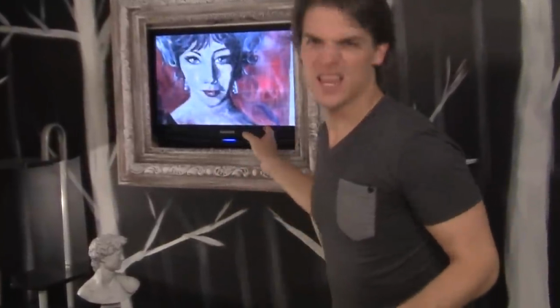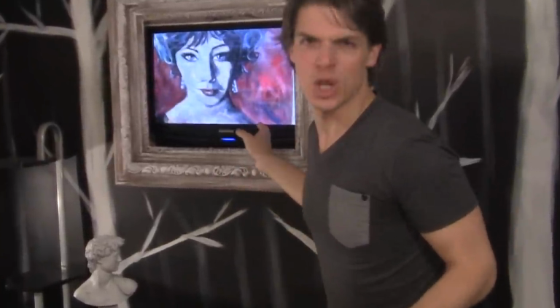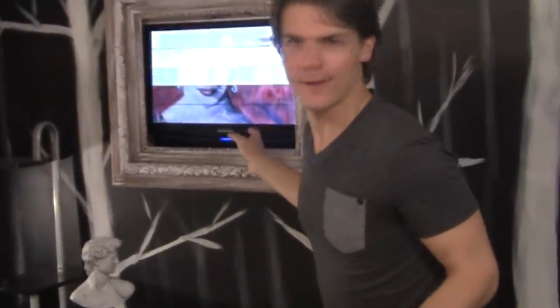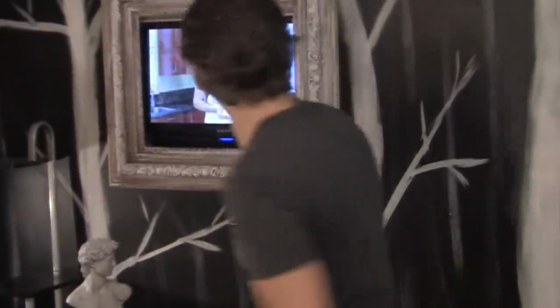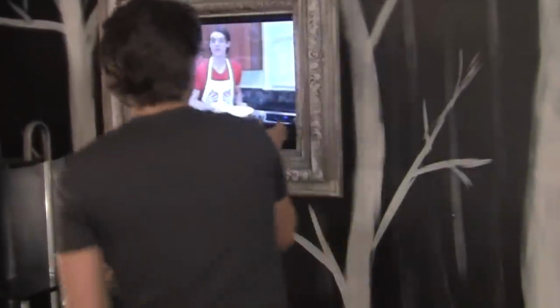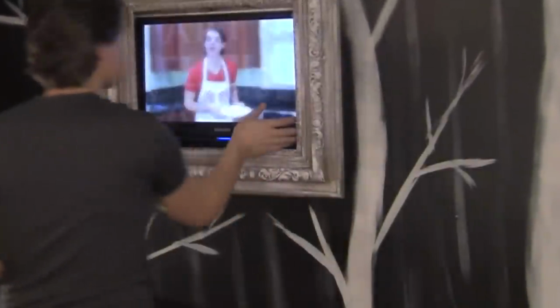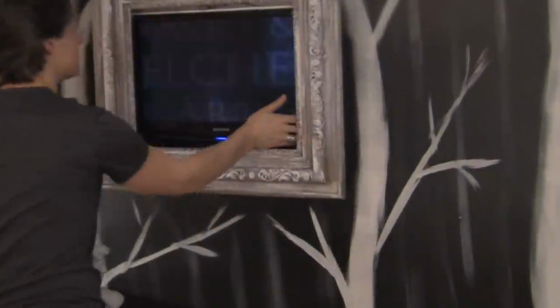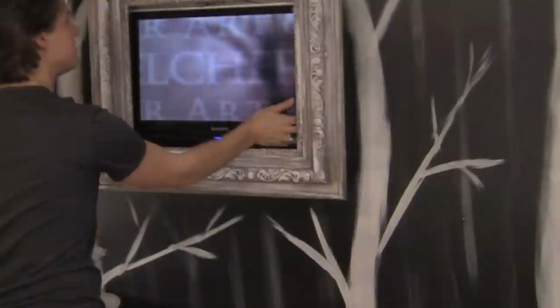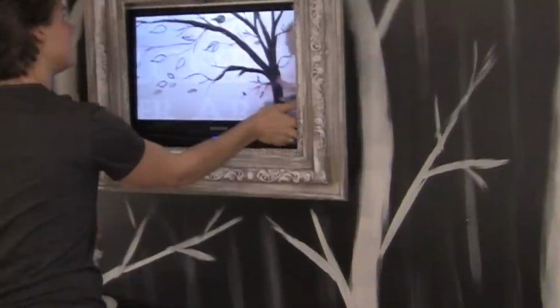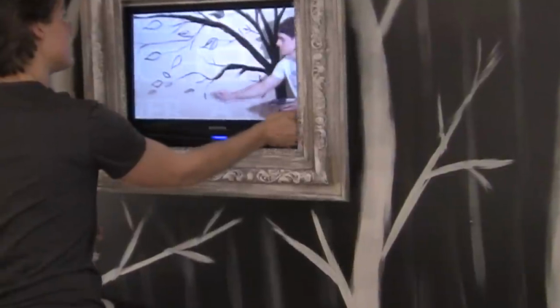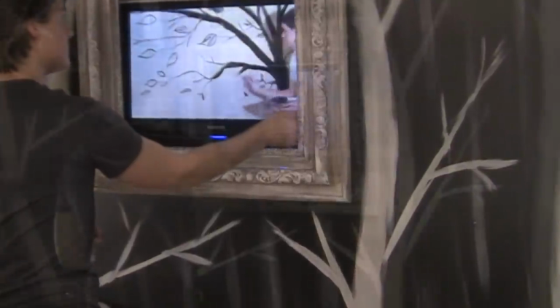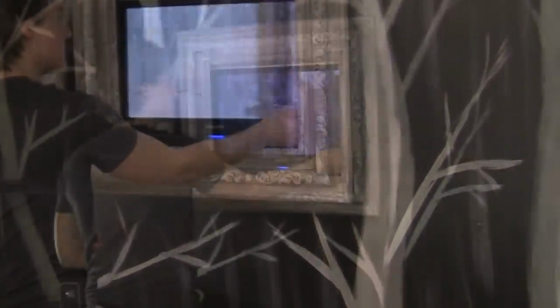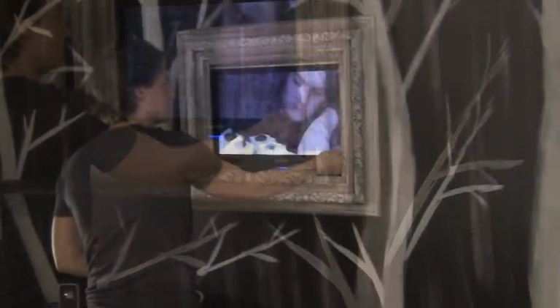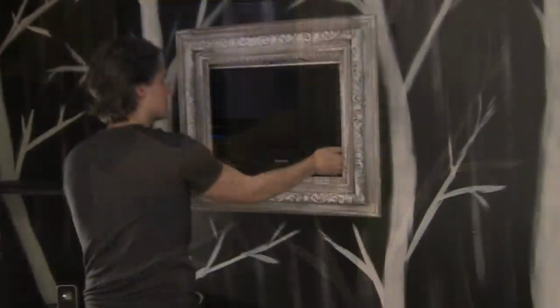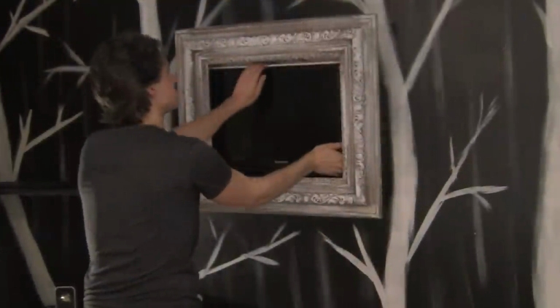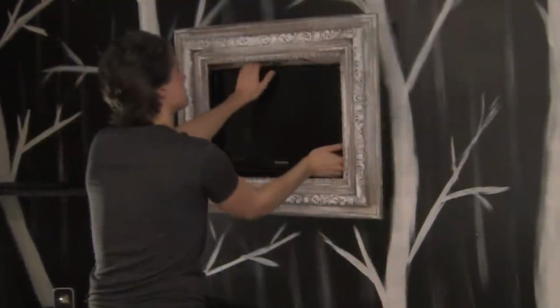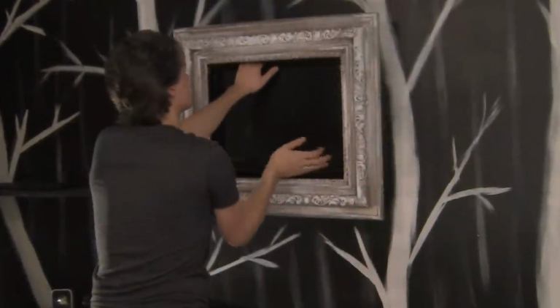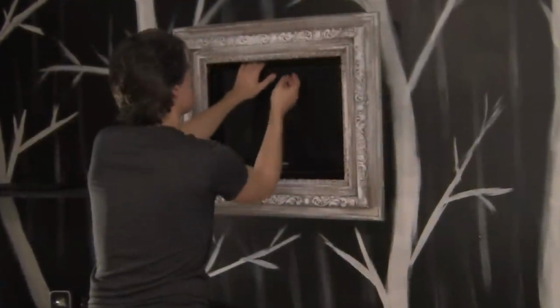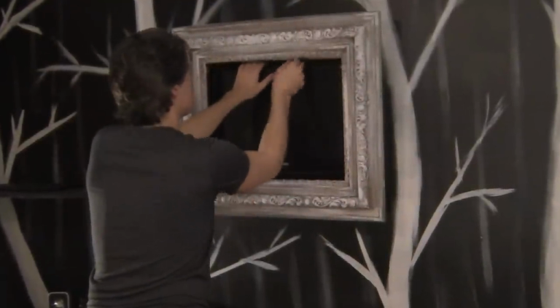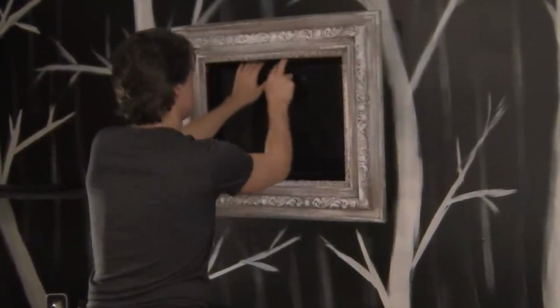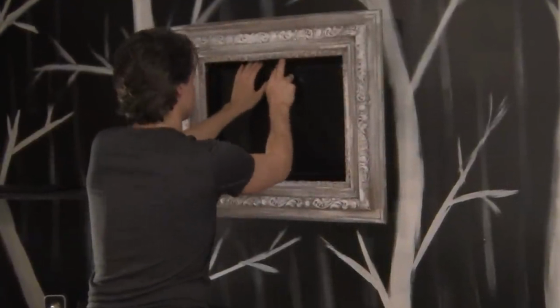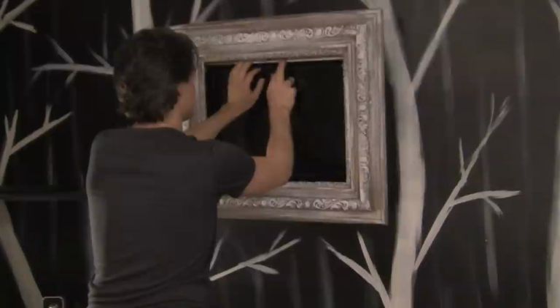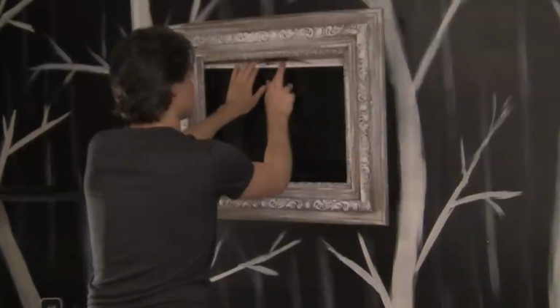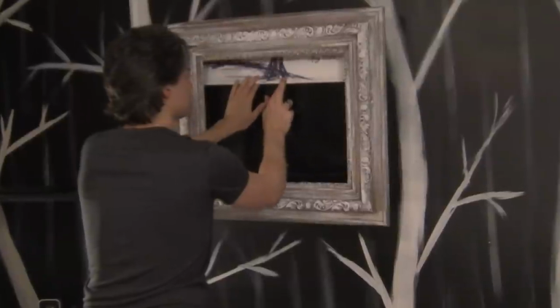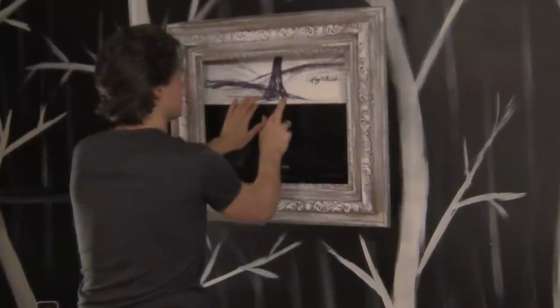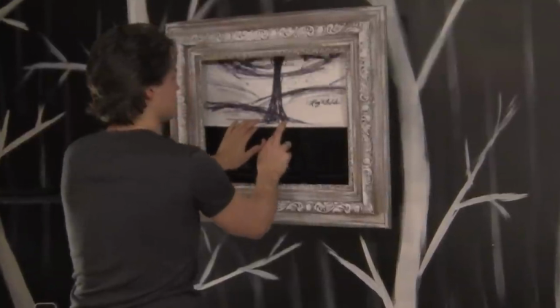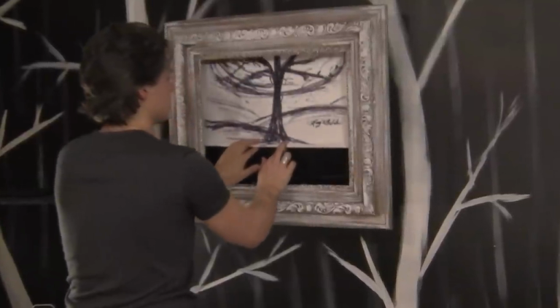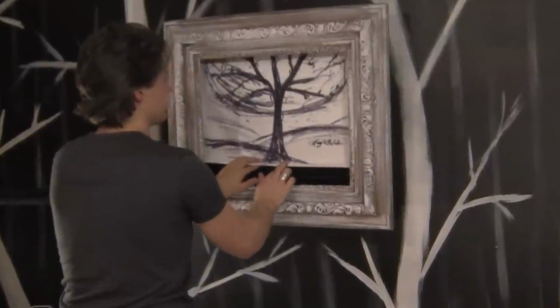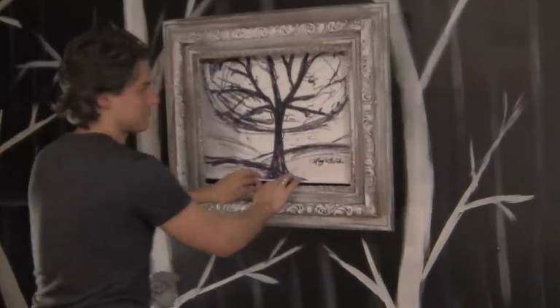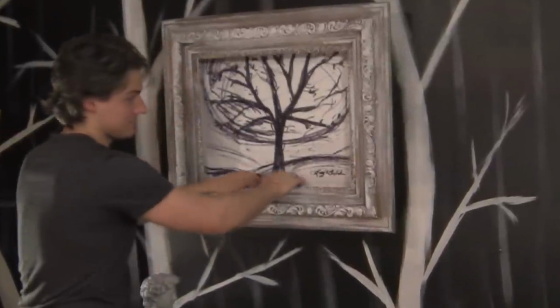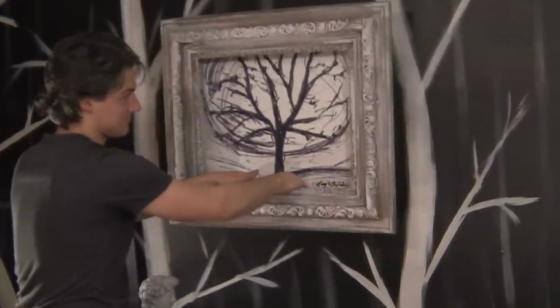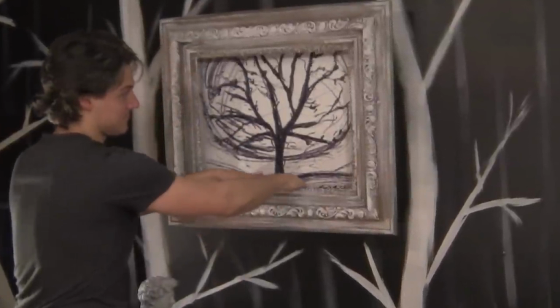Let's see what it looks like — turn it to you. Oh! Oh!